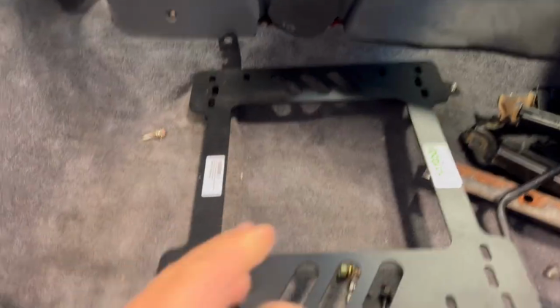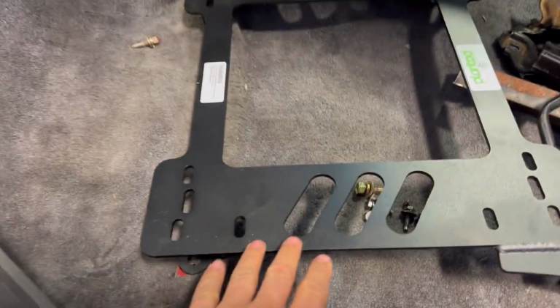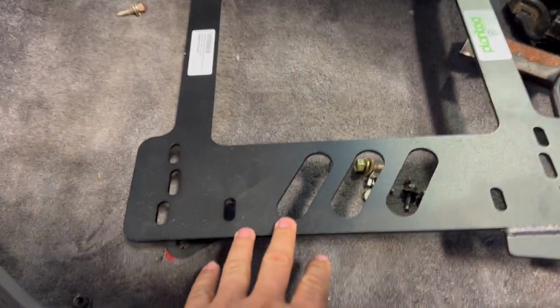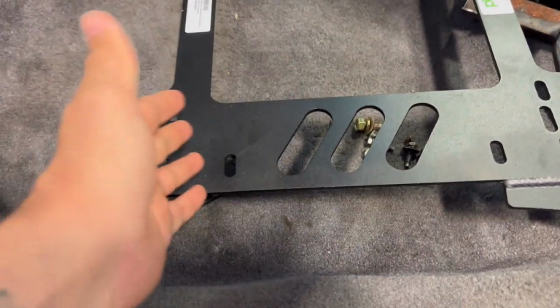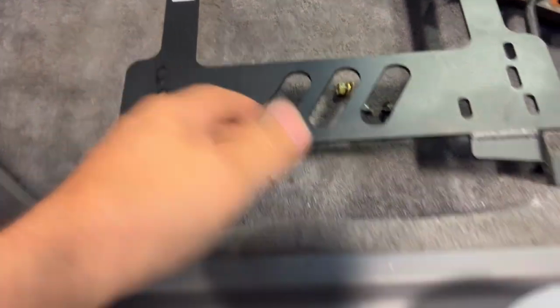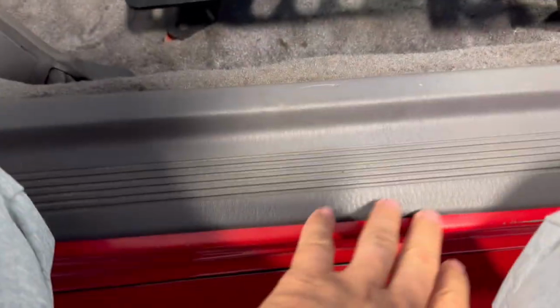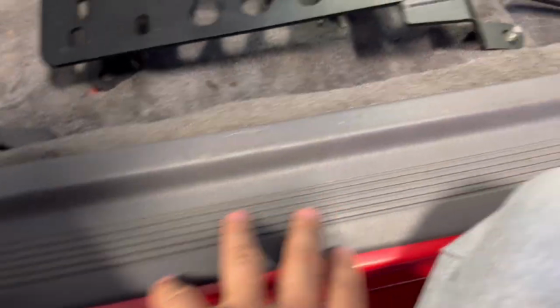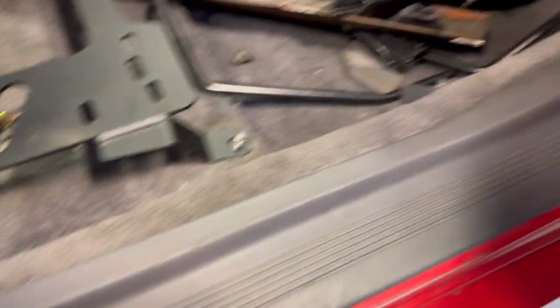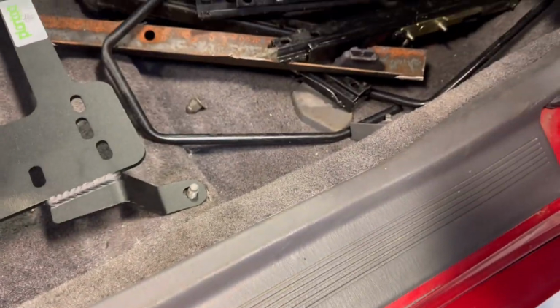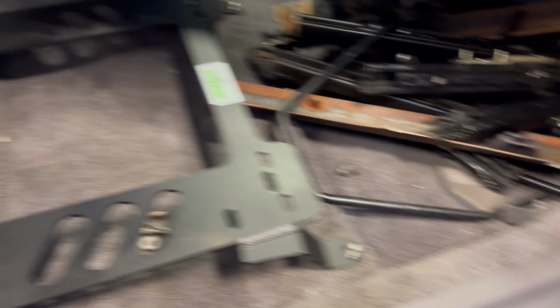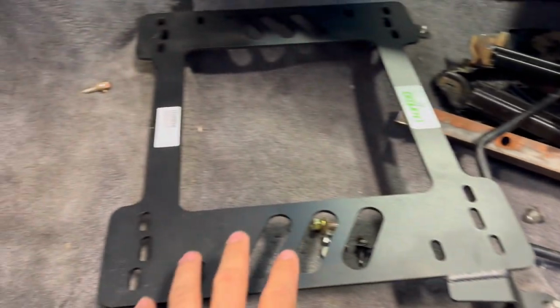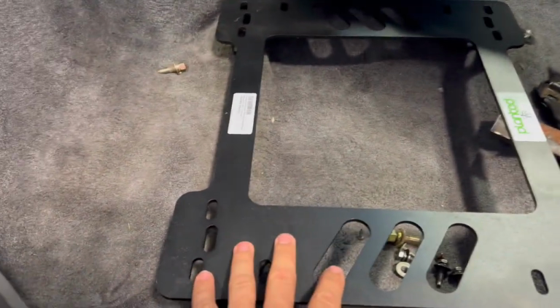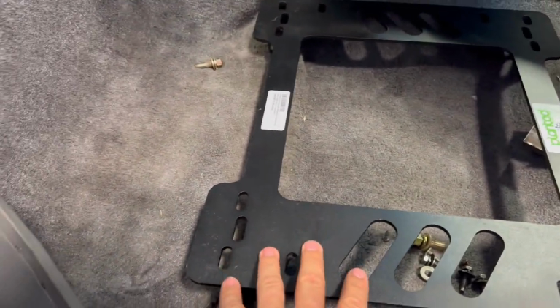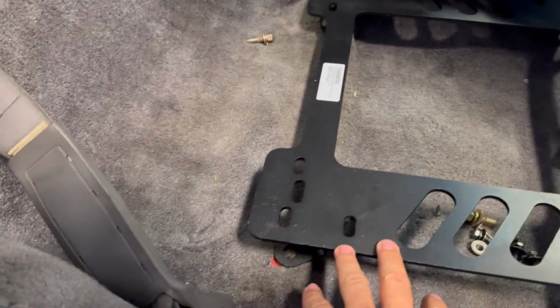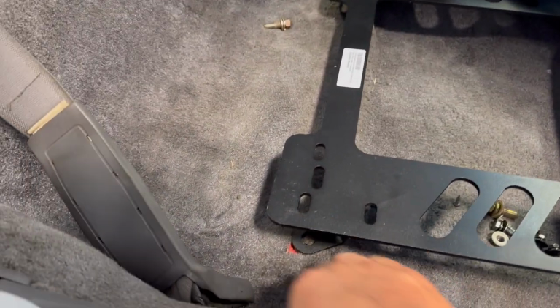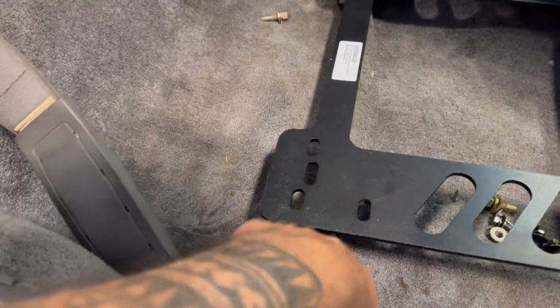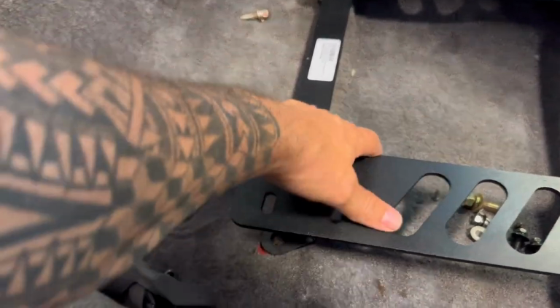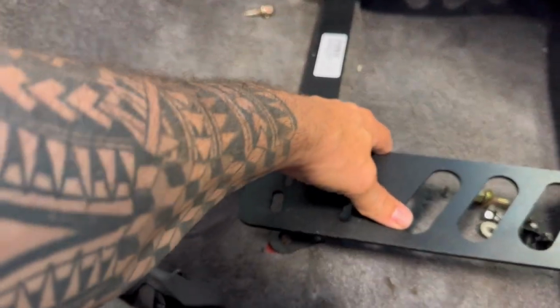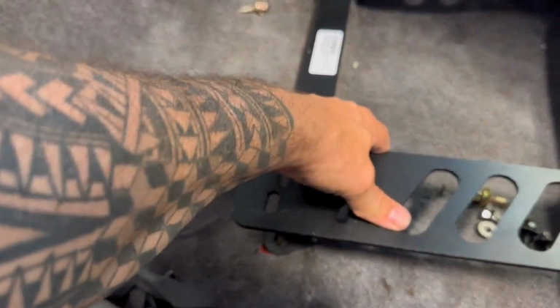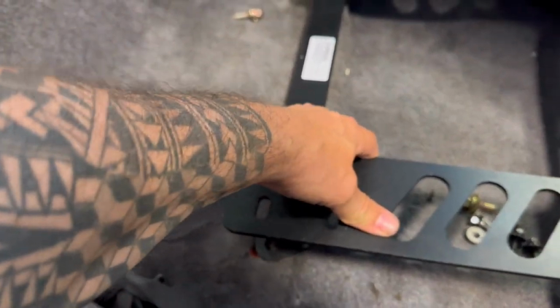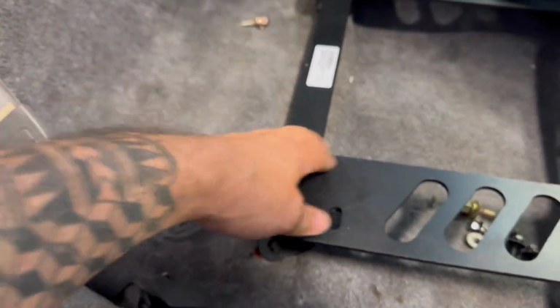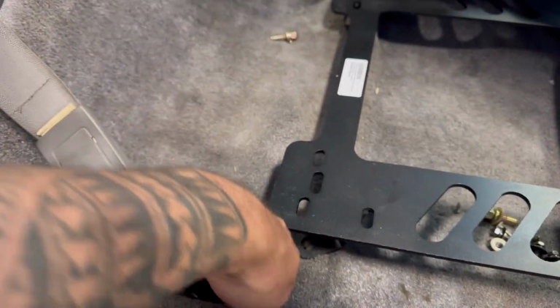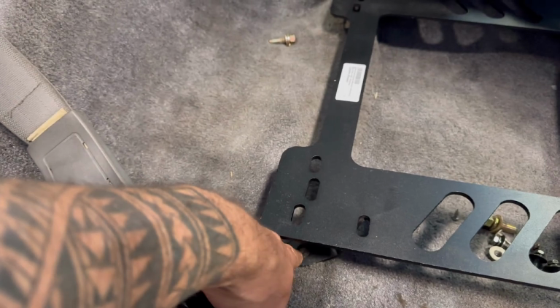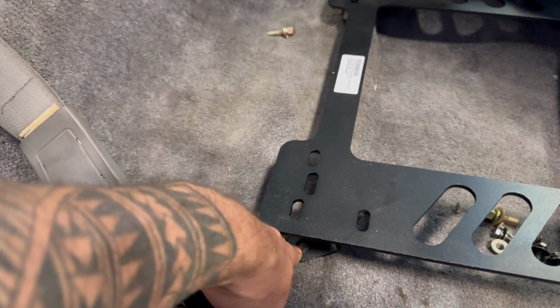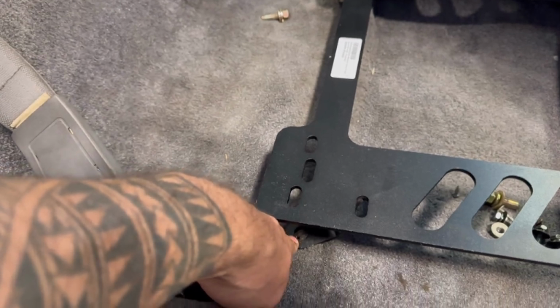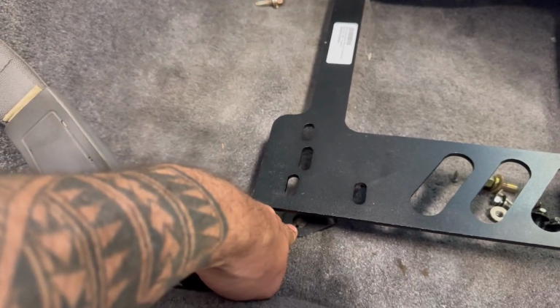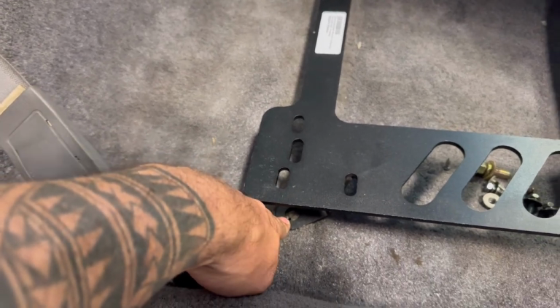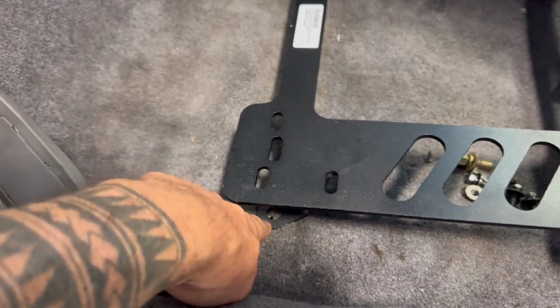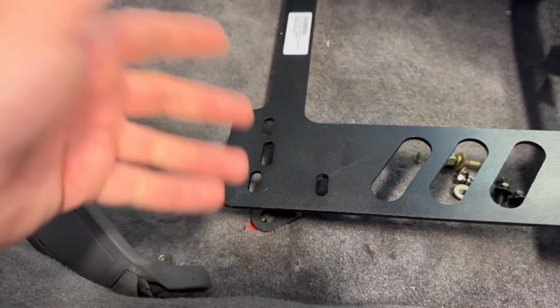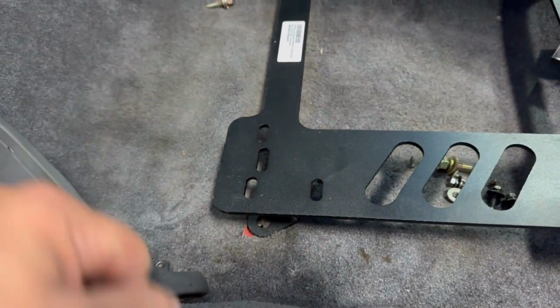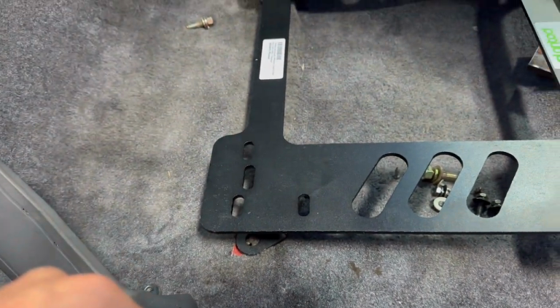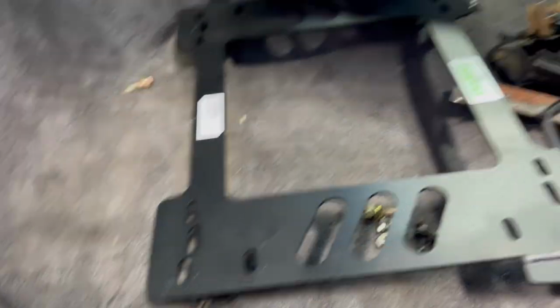First impression: they fit great. I put these in just so you guys know. The holes line up pretty good — might be a quarter inch or so off right there. Every car is different, nothing we can do to fix that.